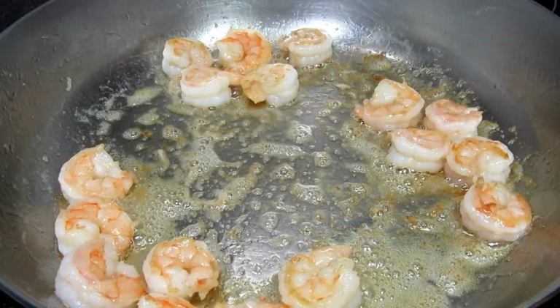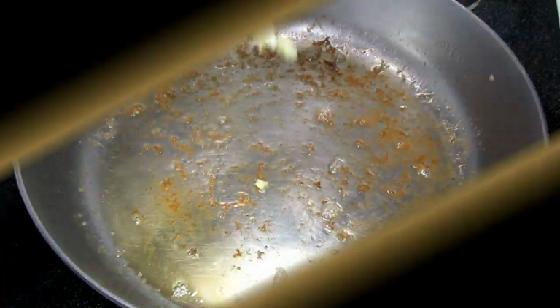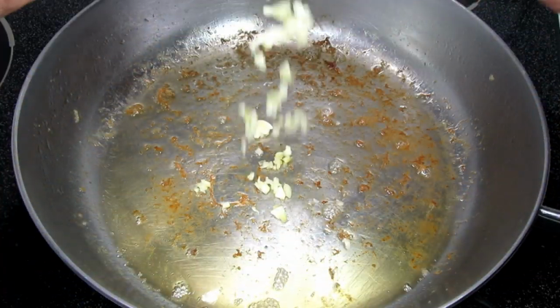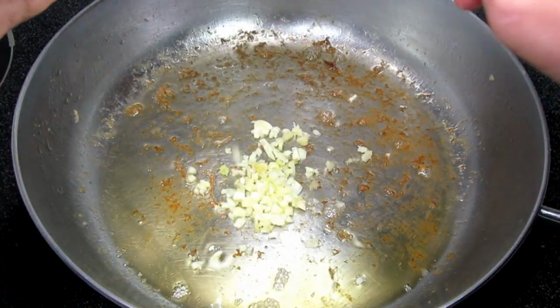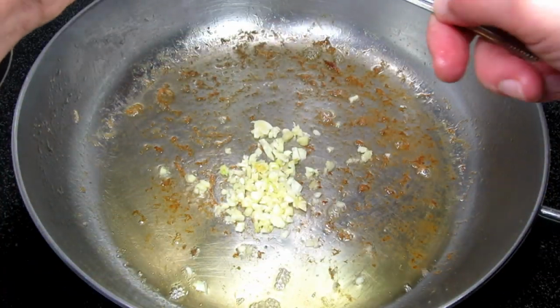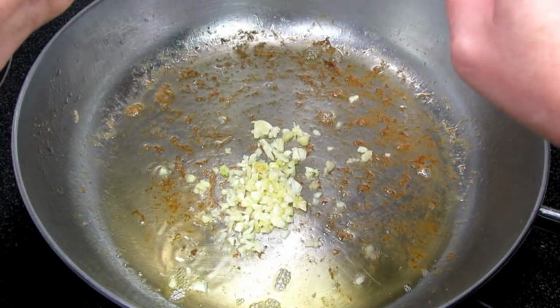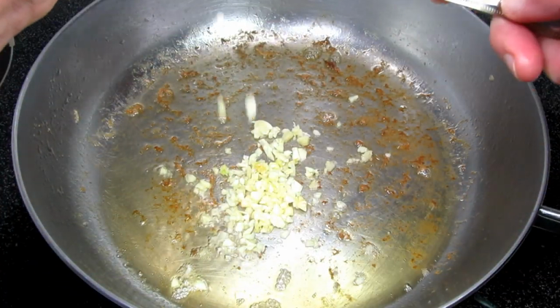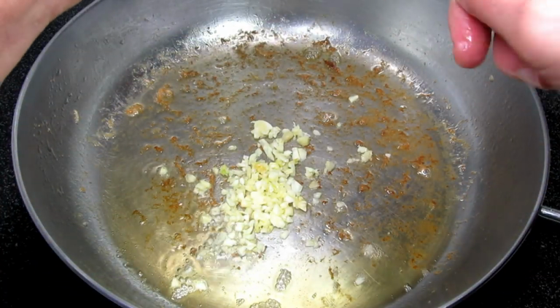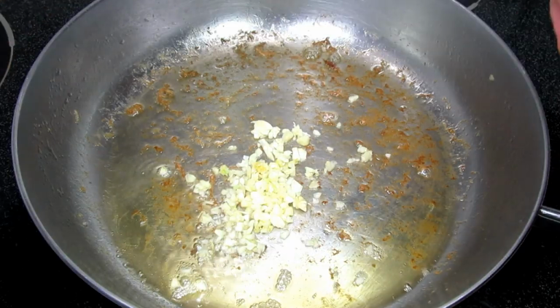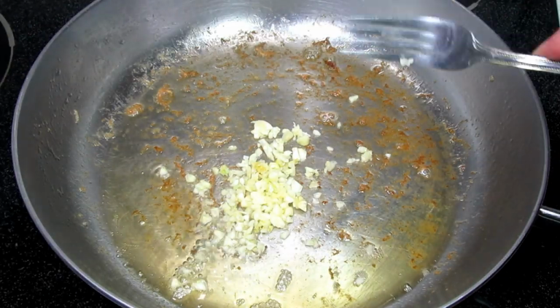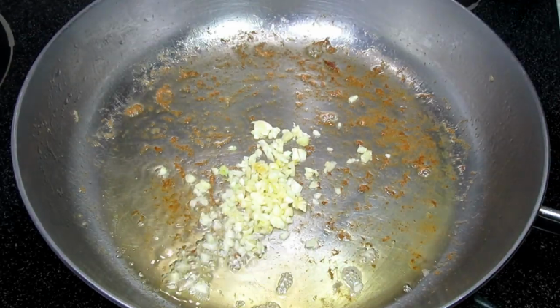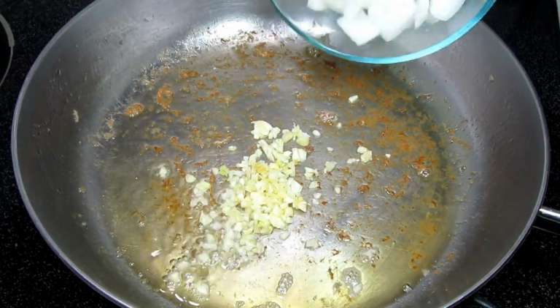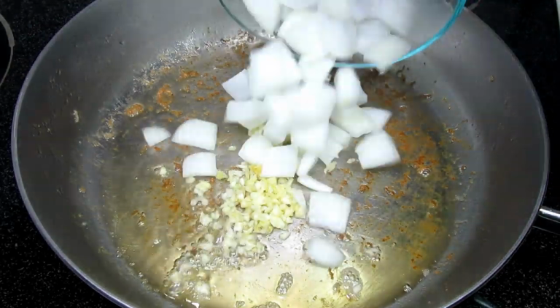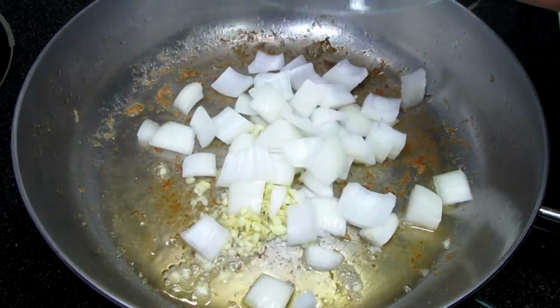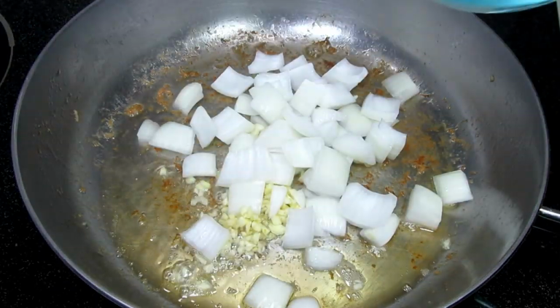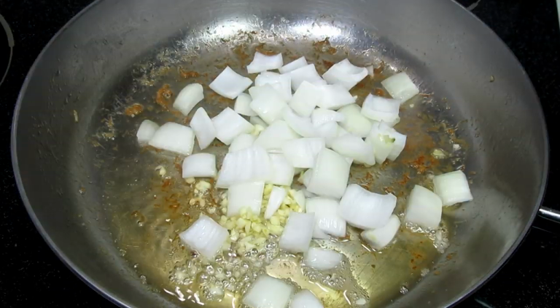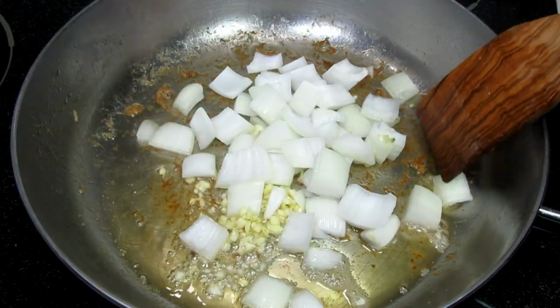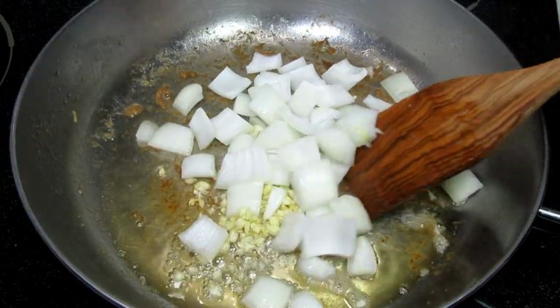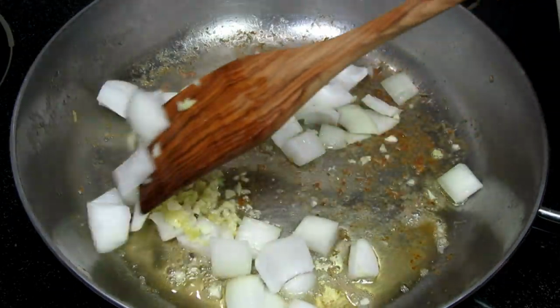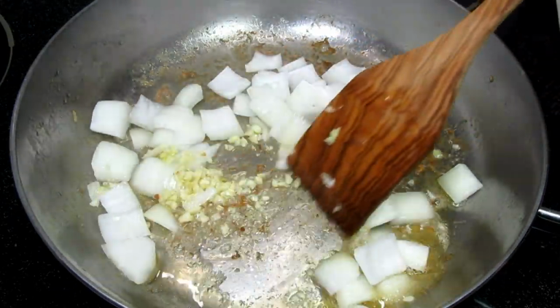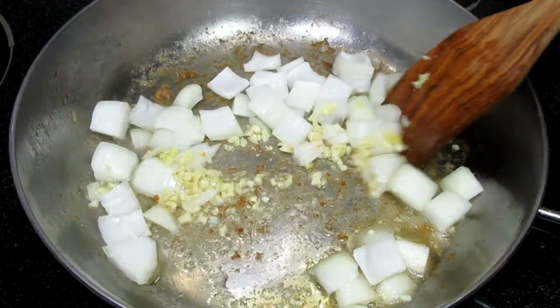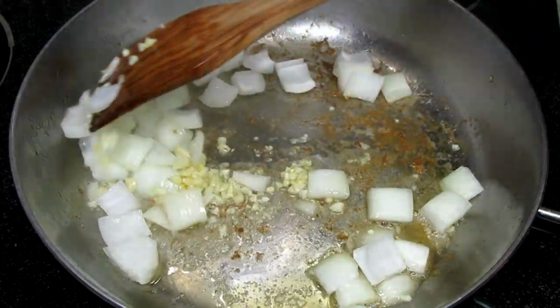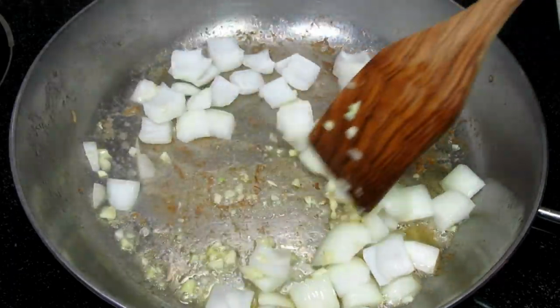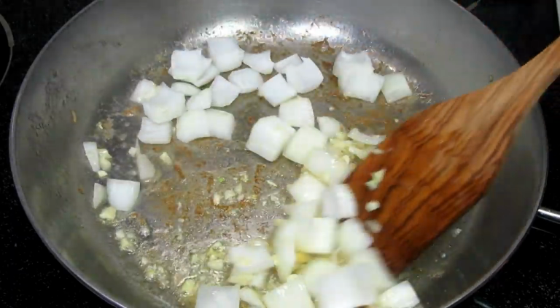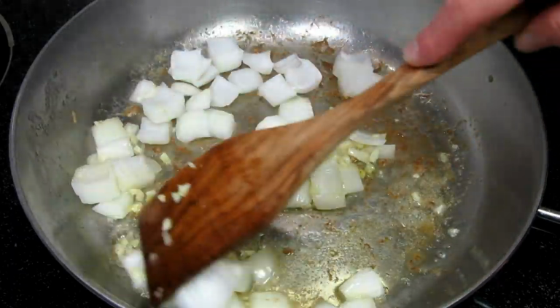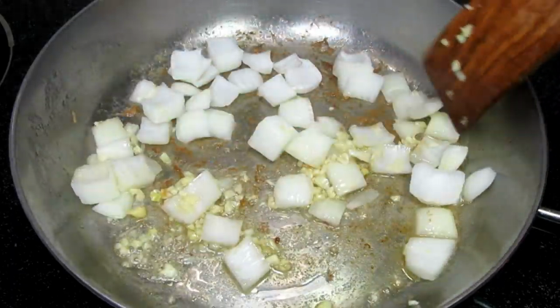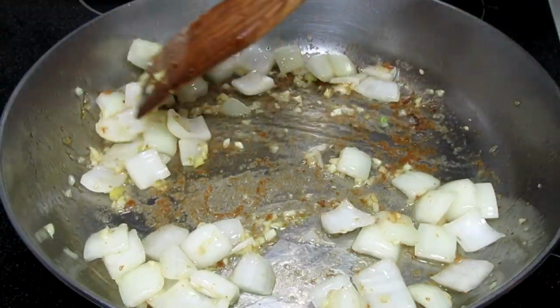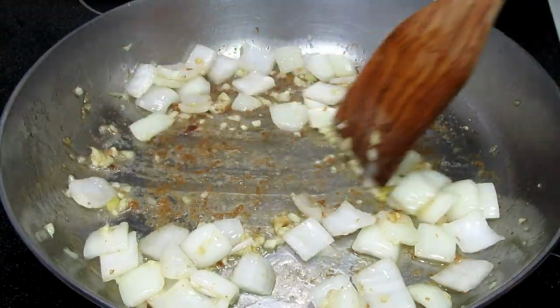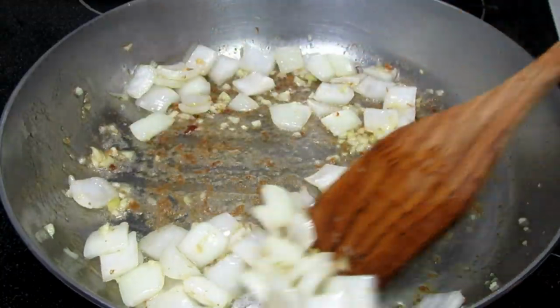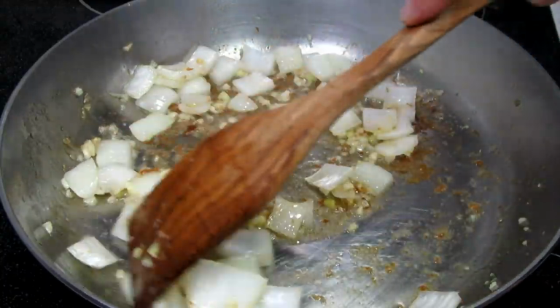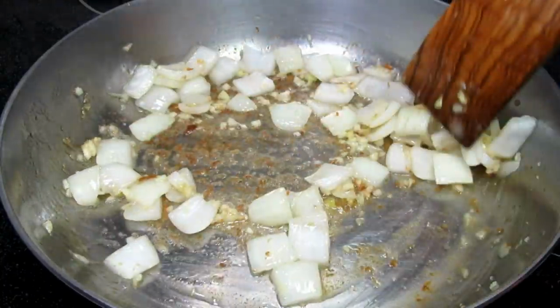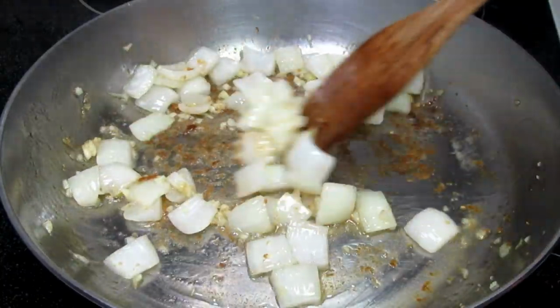In the same pan on medium heat, I have about three tablespoons of oil left on the bottom, and I'm adding in a tablespoon of minced garlic and one small diced onion. Cooking and stirring for two to three minutes or until the onions are tender.